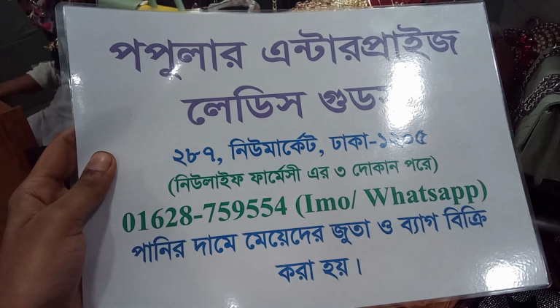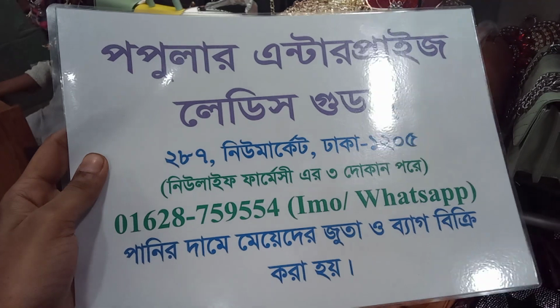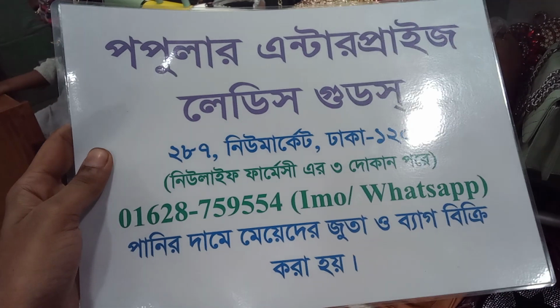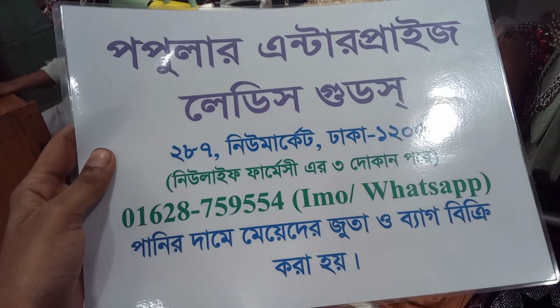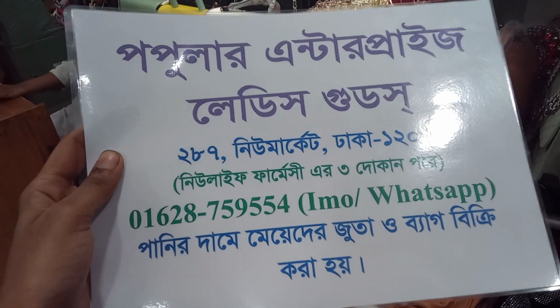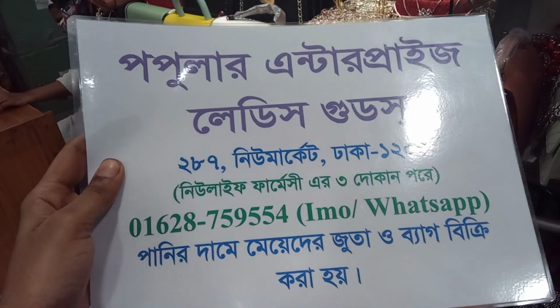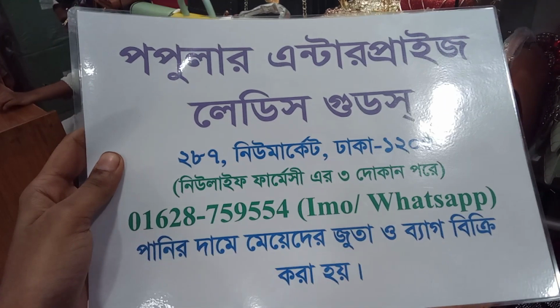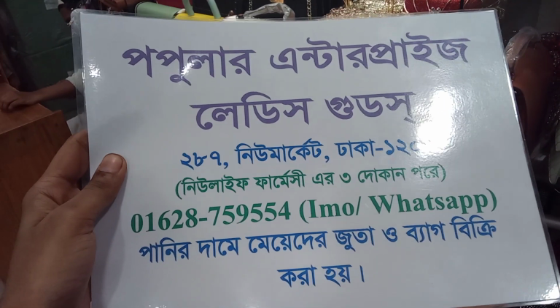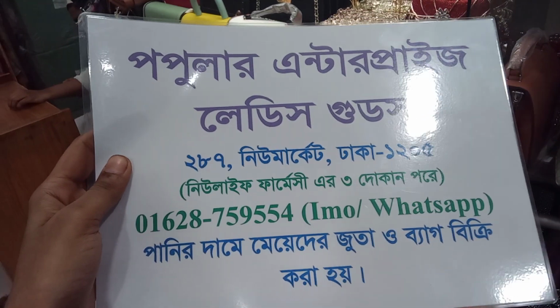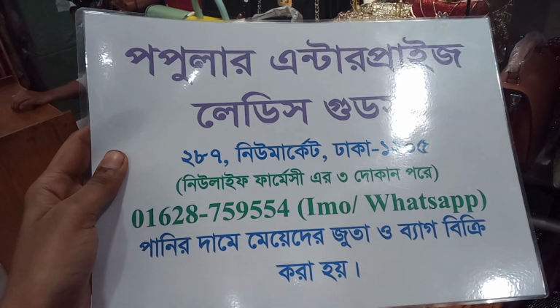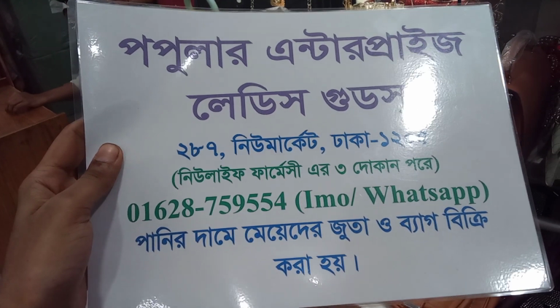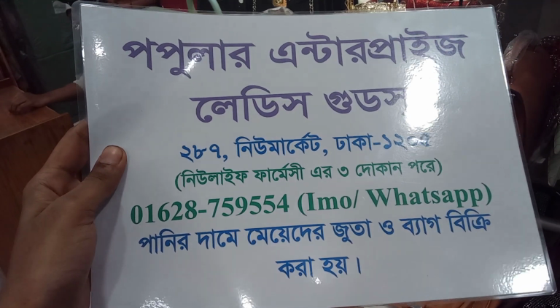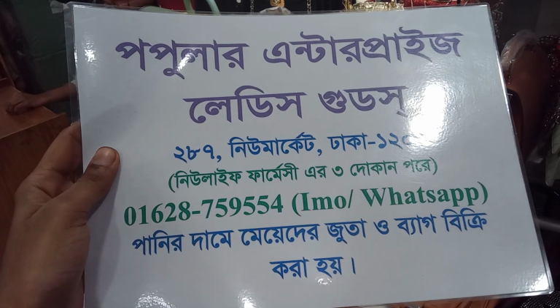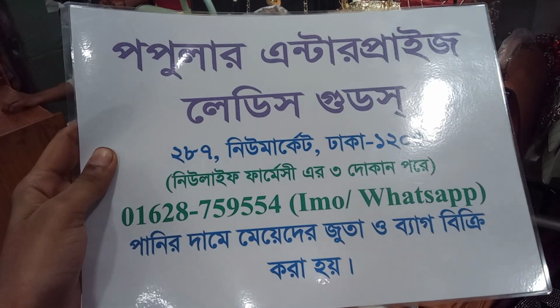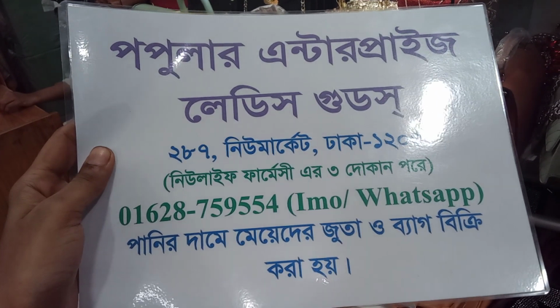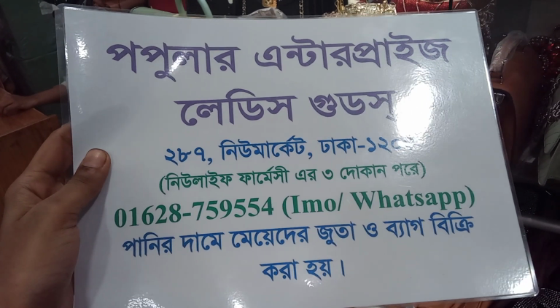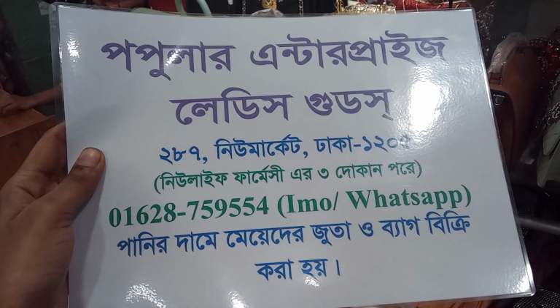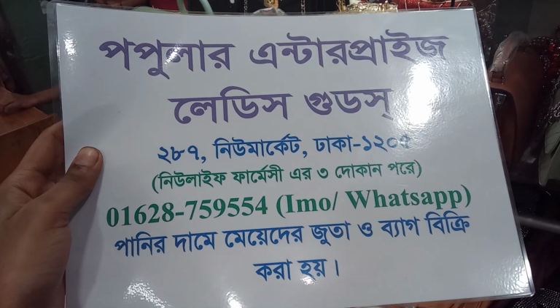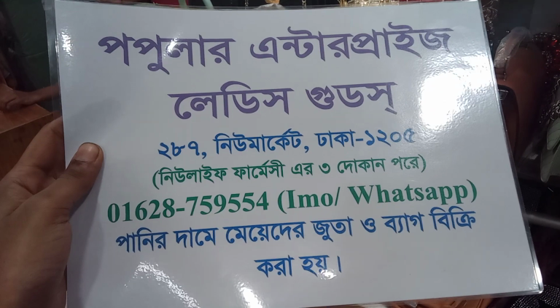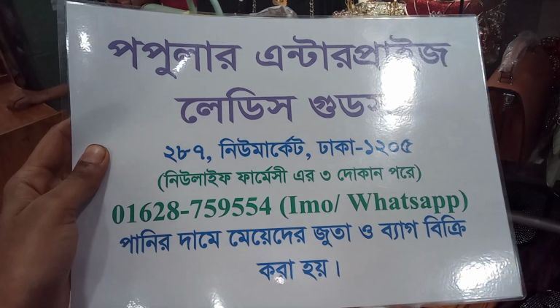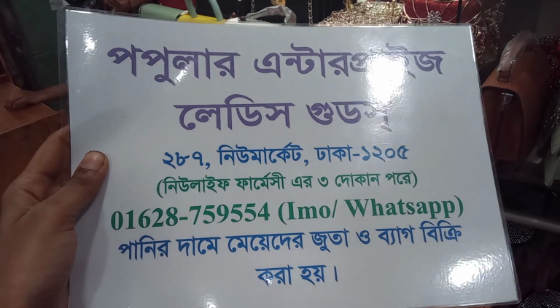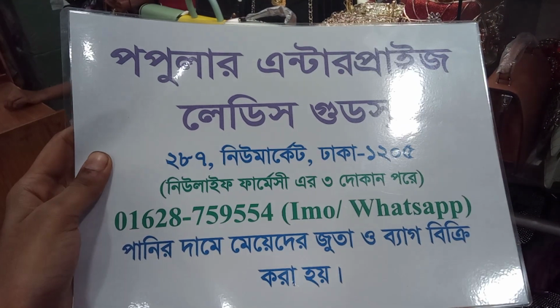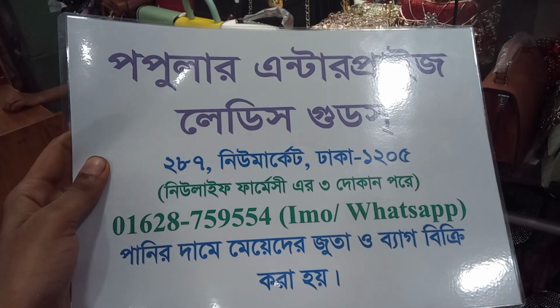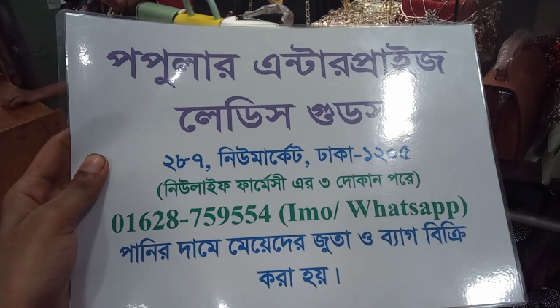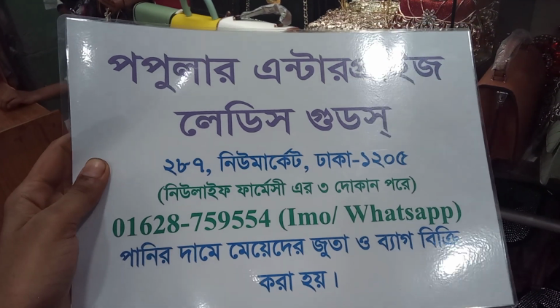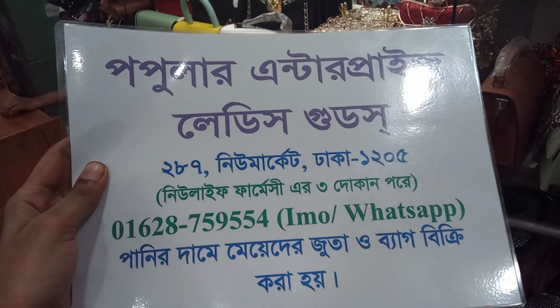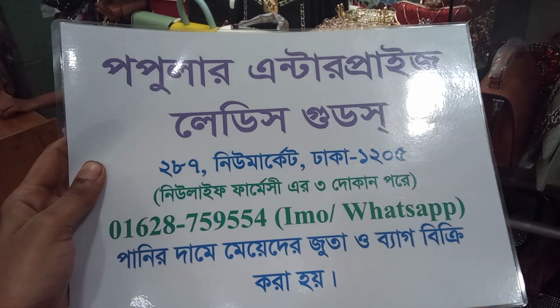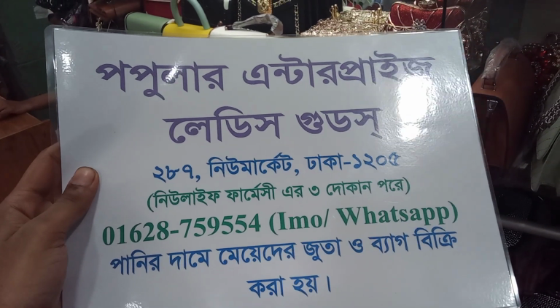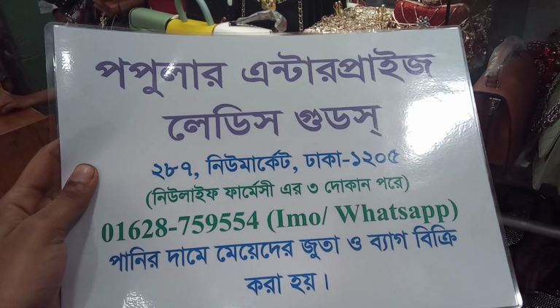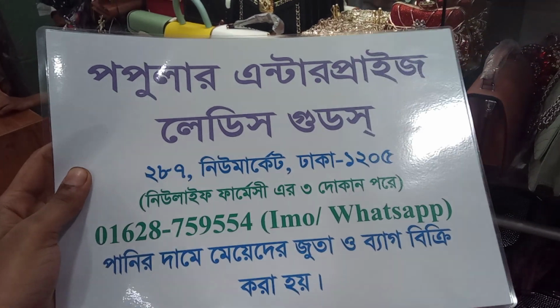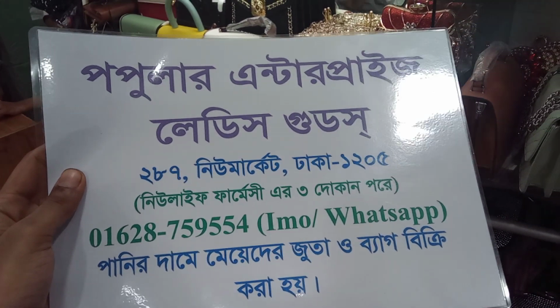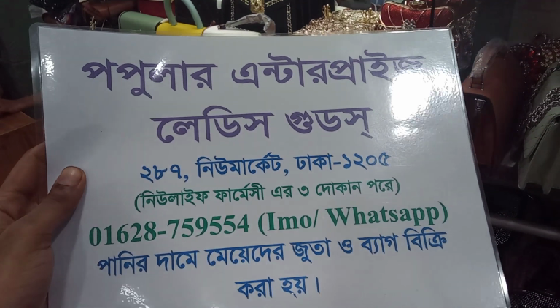Assalamualaikum viewers, welcome to our new market, Dhakabarsho 5, 2K No. 287, Popular Enterprise Ladies Shoes.